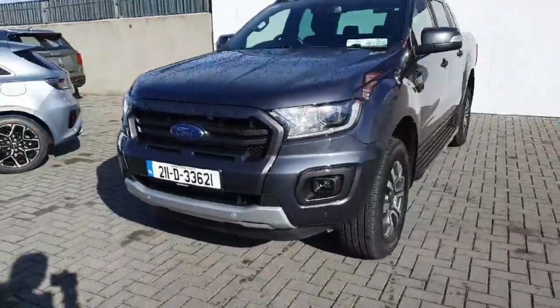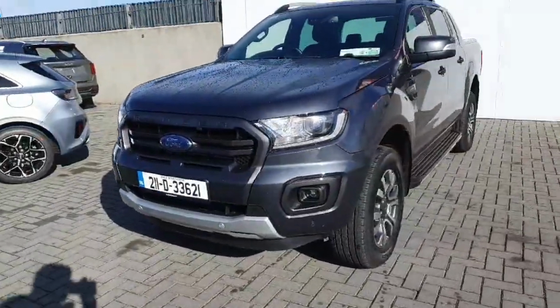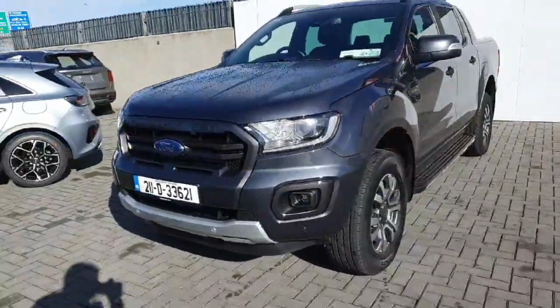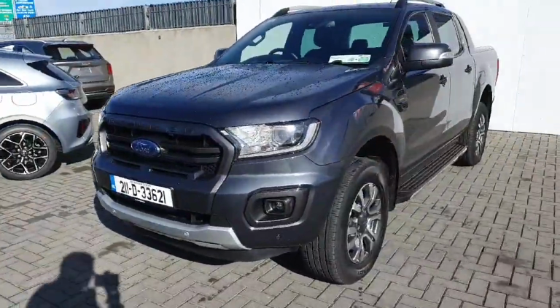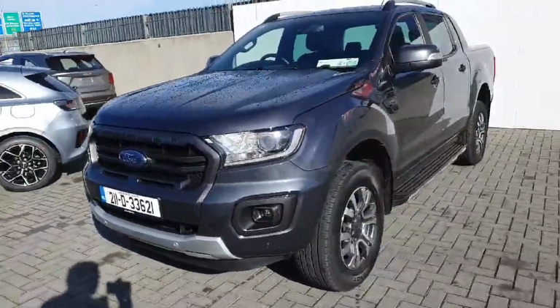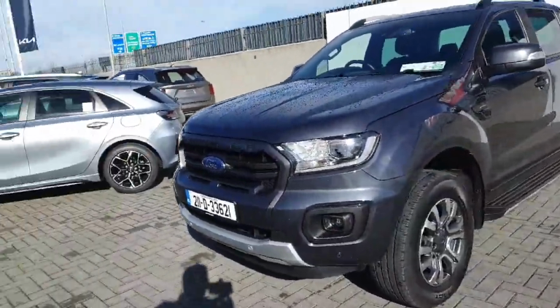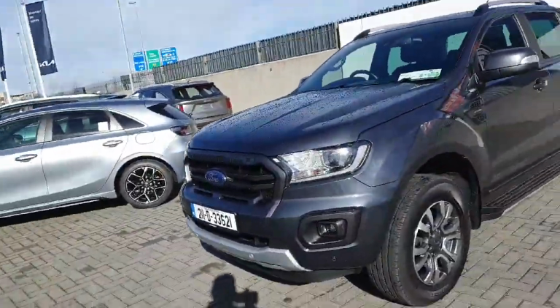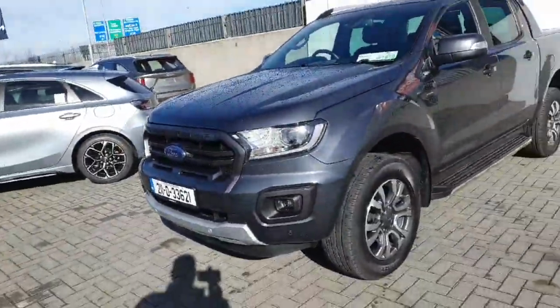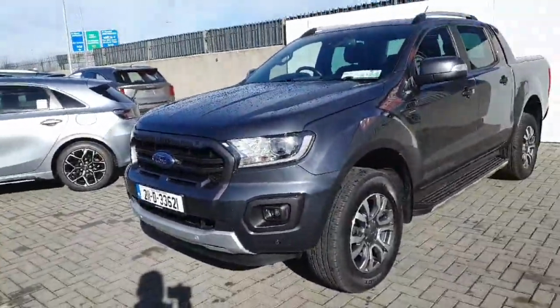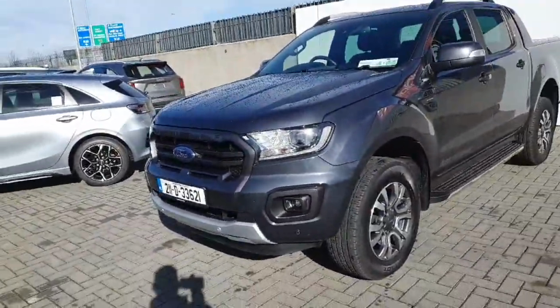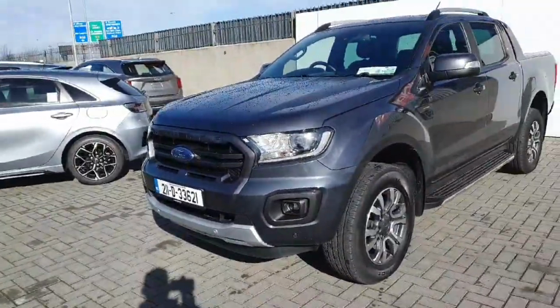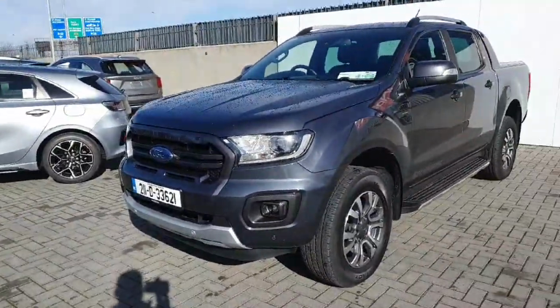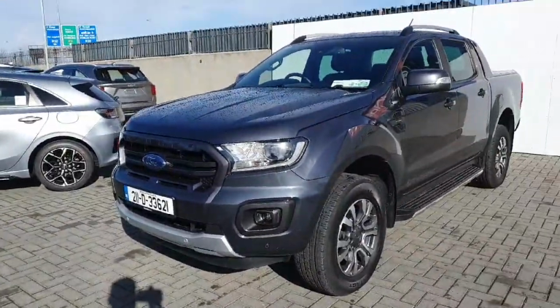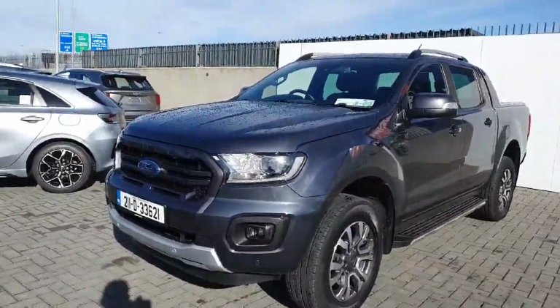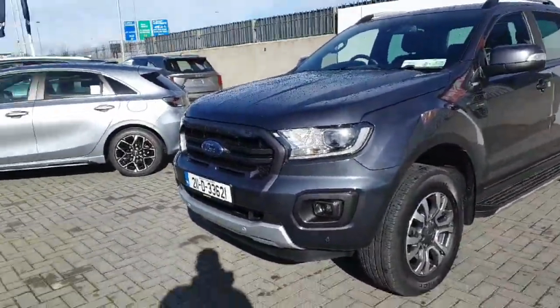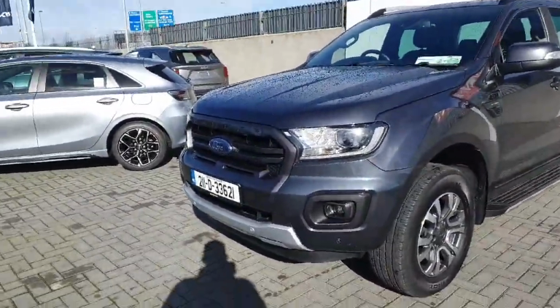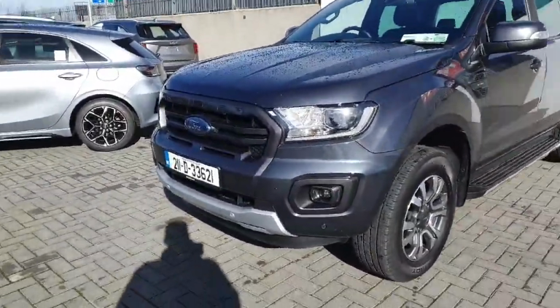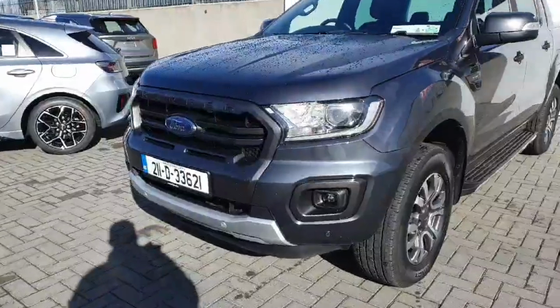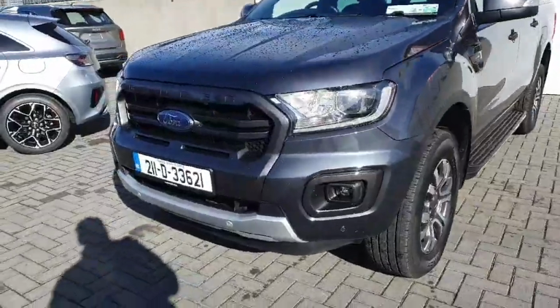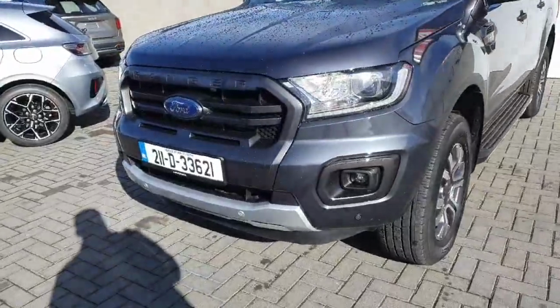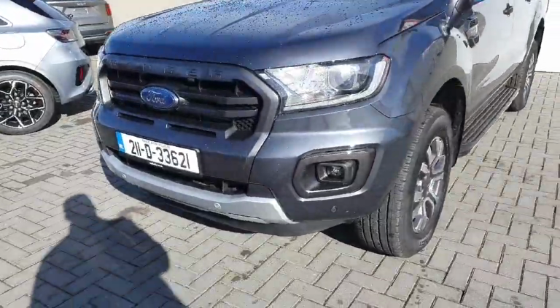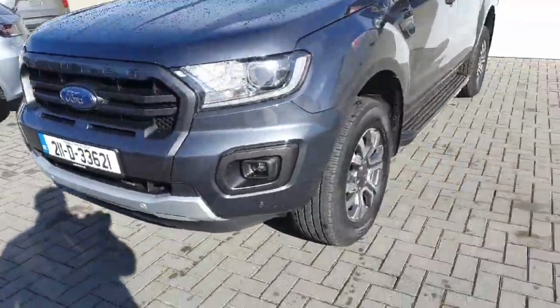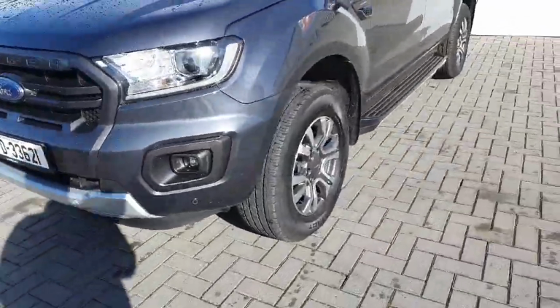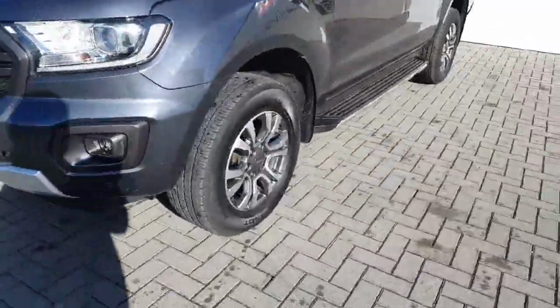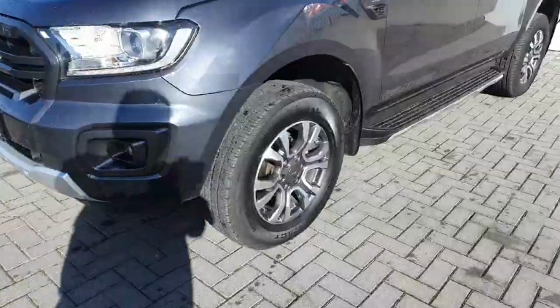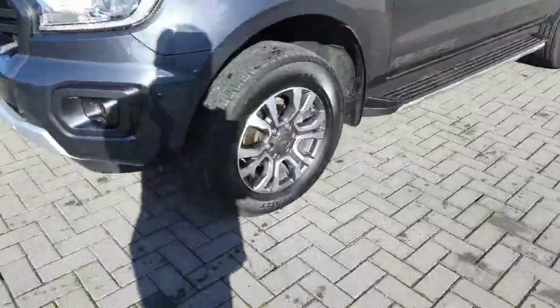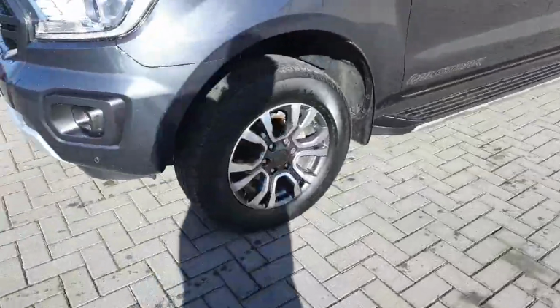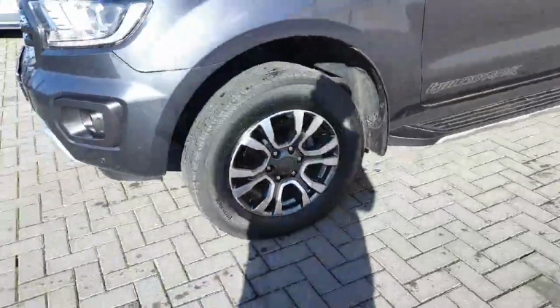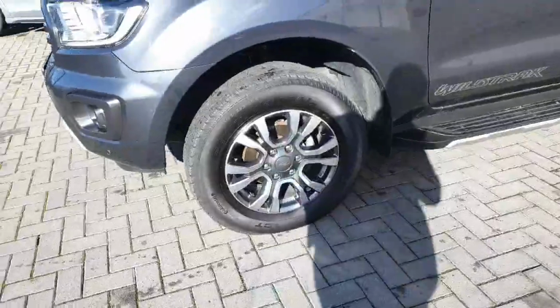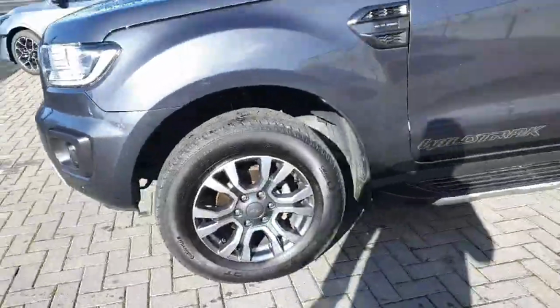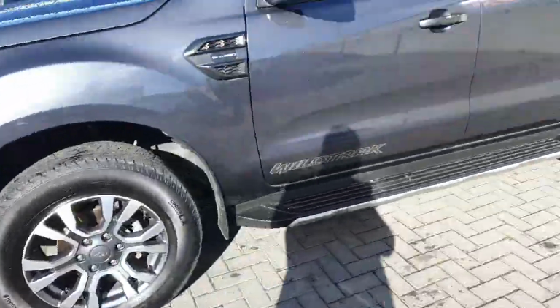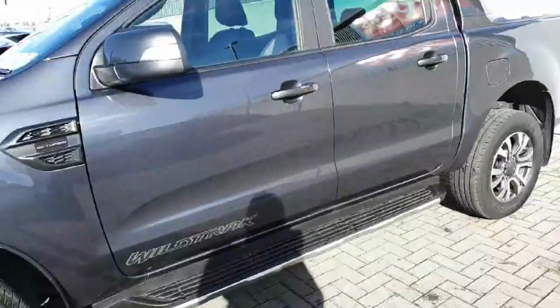2 litre bi-turbo, 213 horsepower — really nice machine. Starting up in the front, you can see it has front parking sensors and of course those lovely alloy wheels with nice big tires.